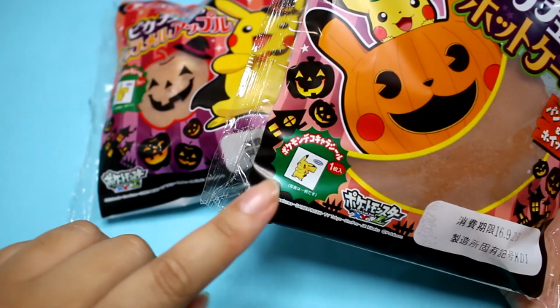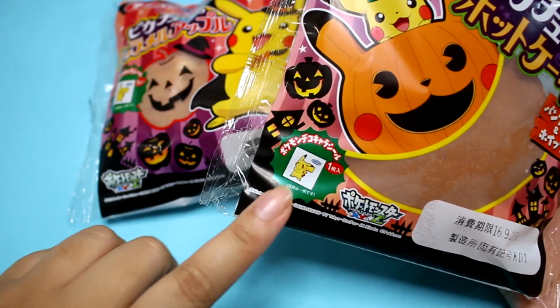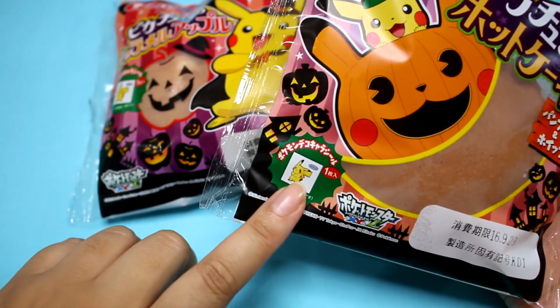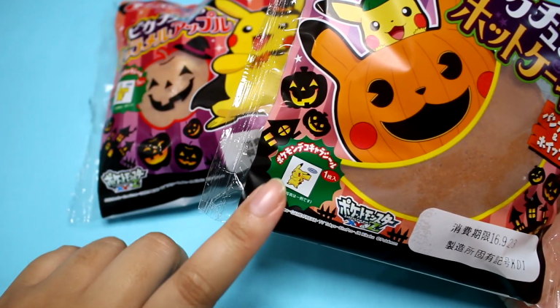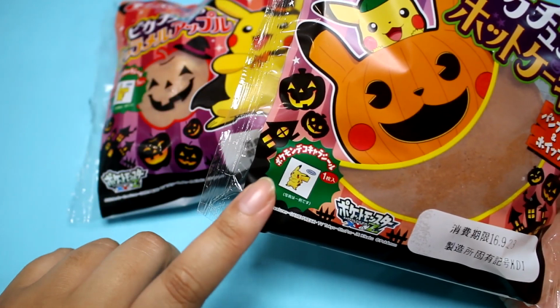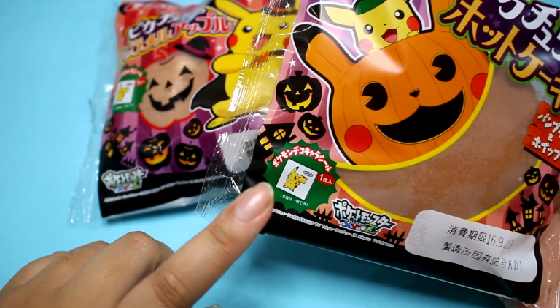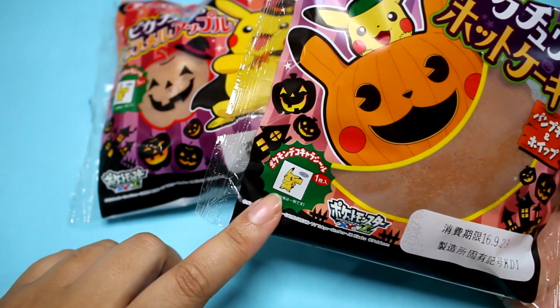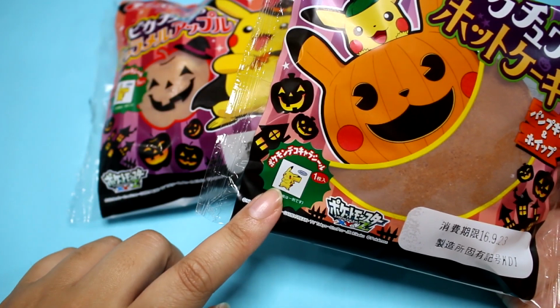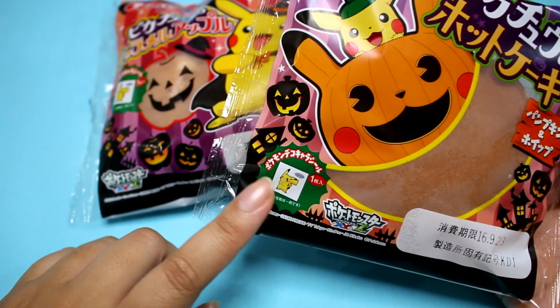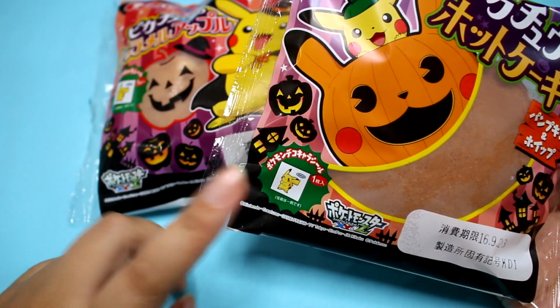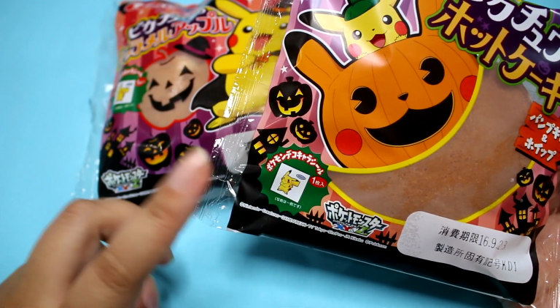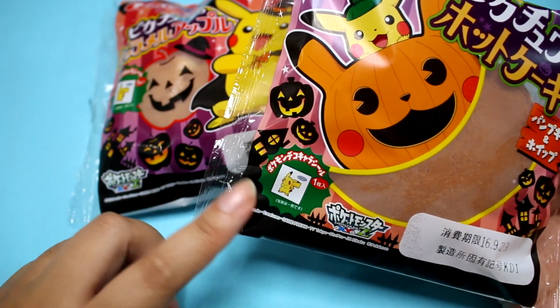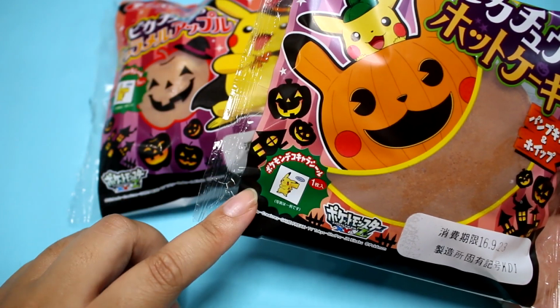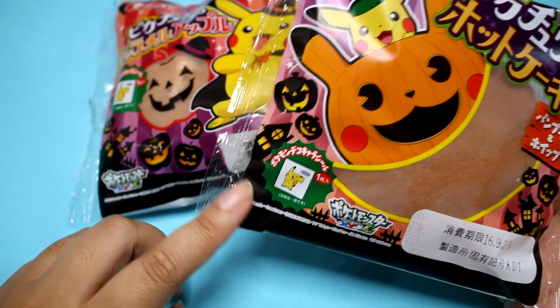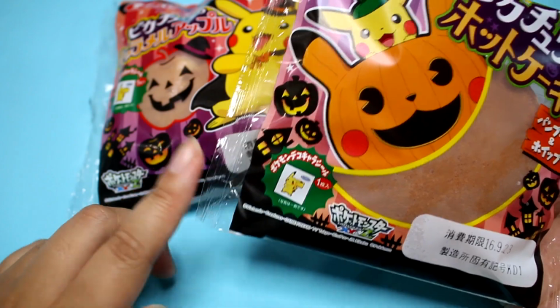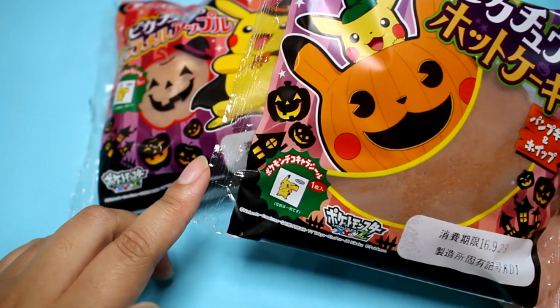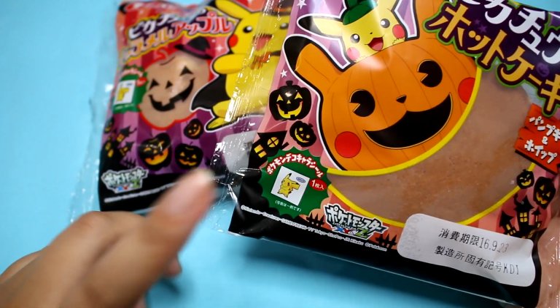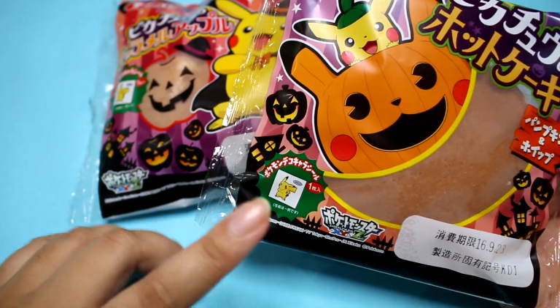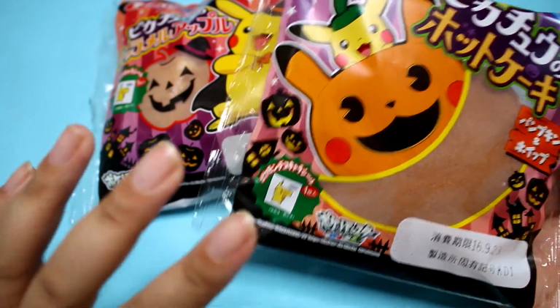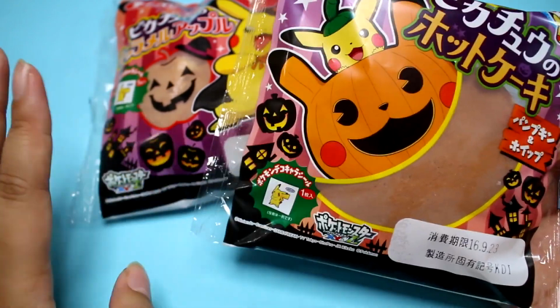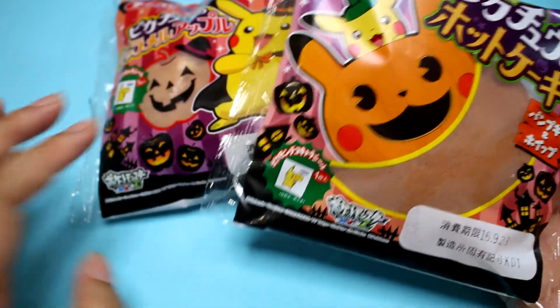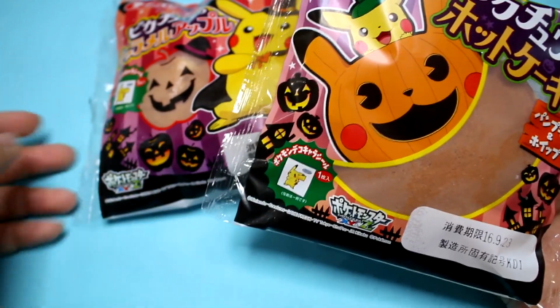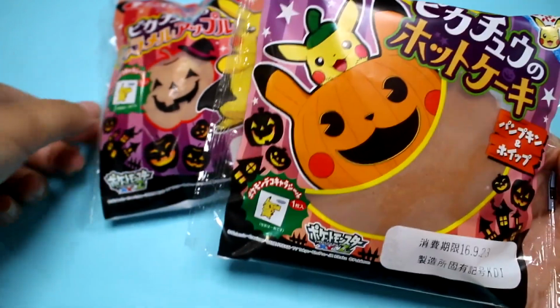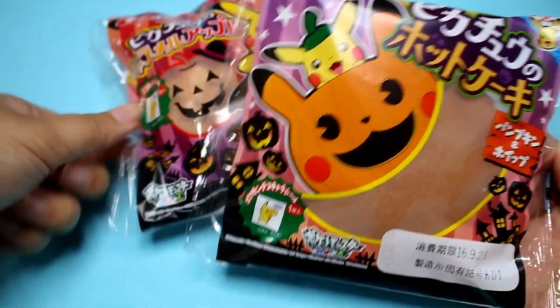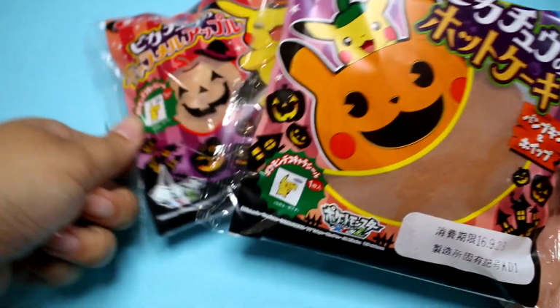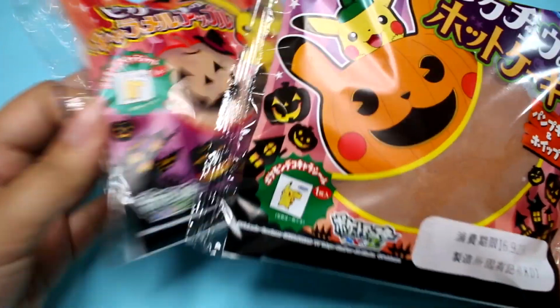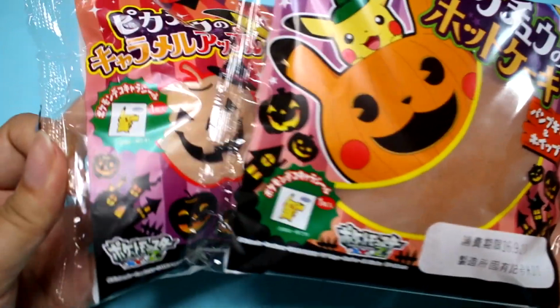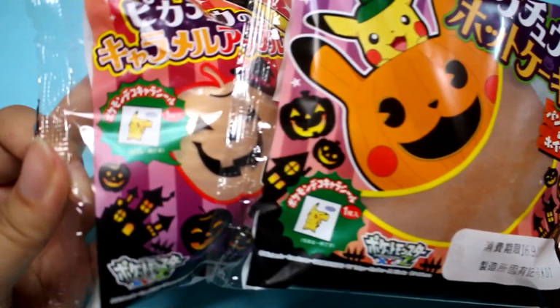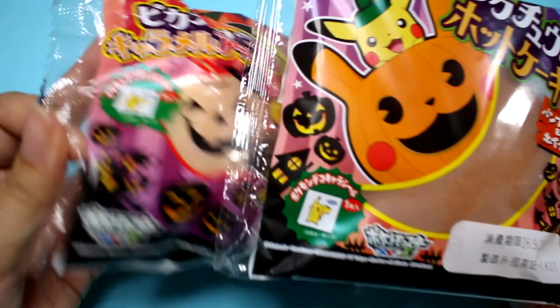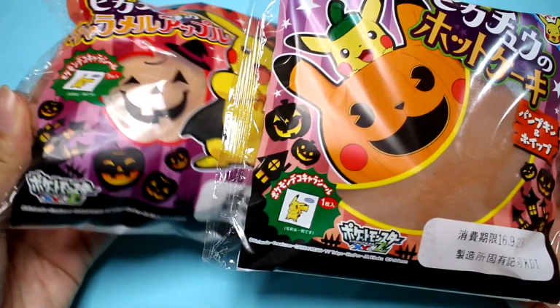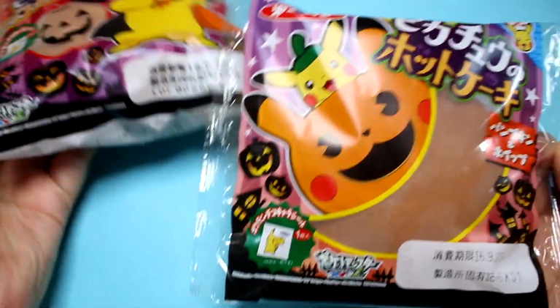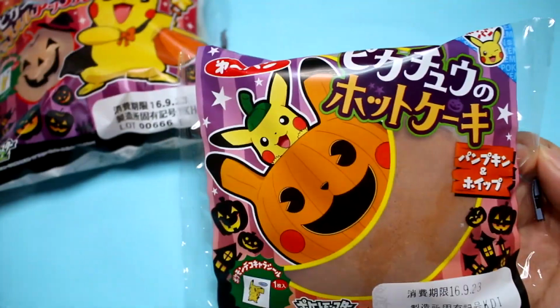The exciting thing about Pokemon bread is that it comes with a Dekokera sticker. We call them Dekokera, and all my friends collected these when I was growing up. So let's see which ones we get today.